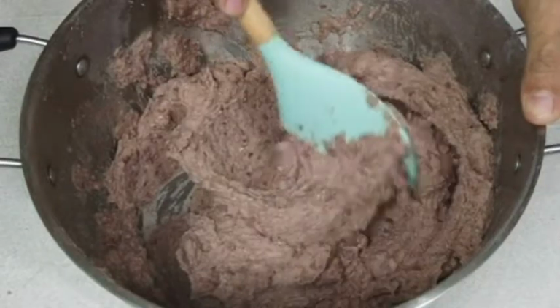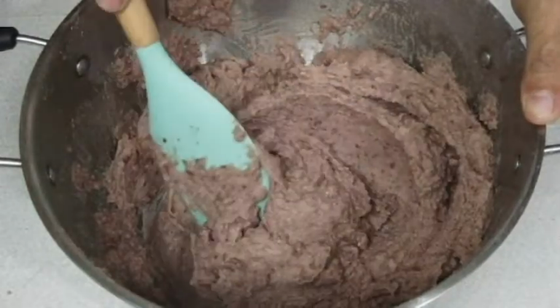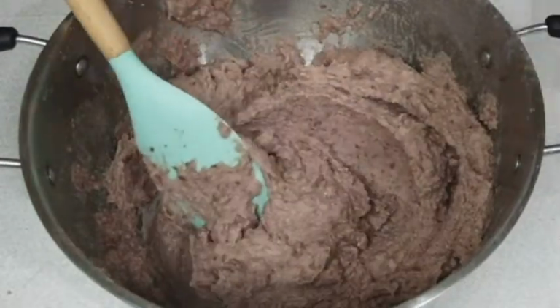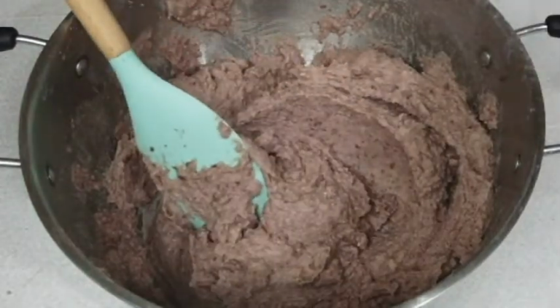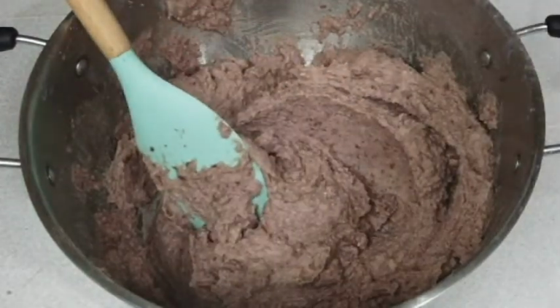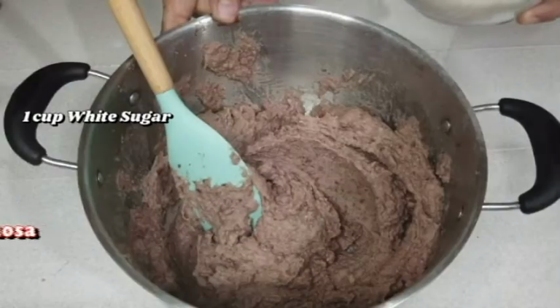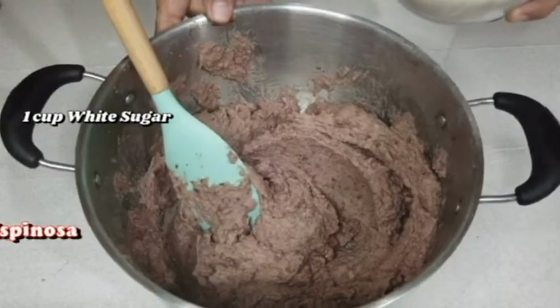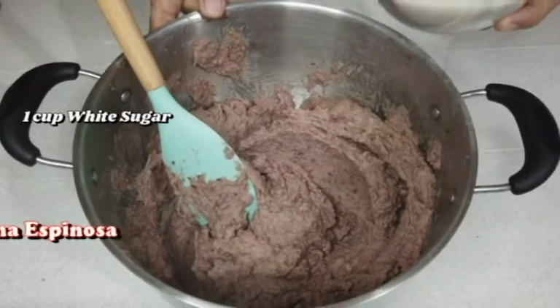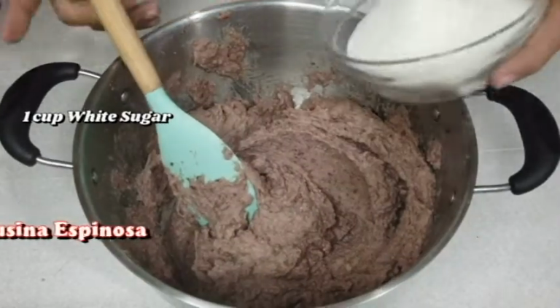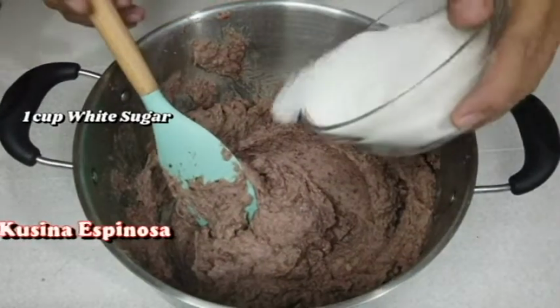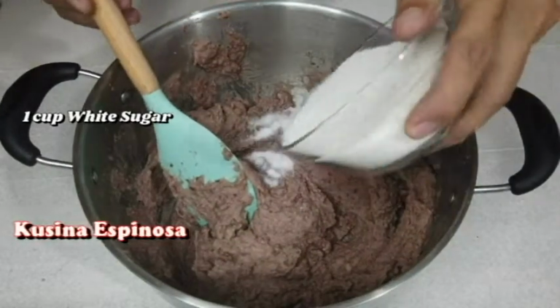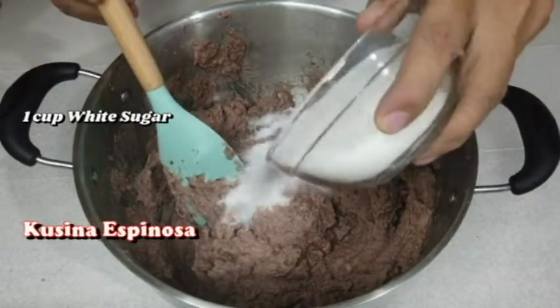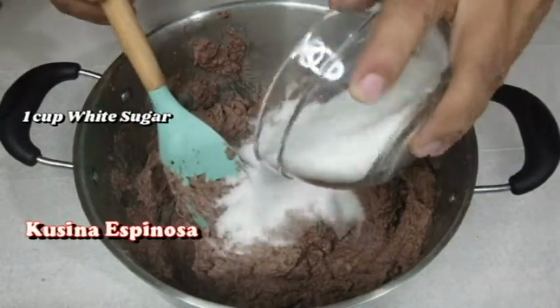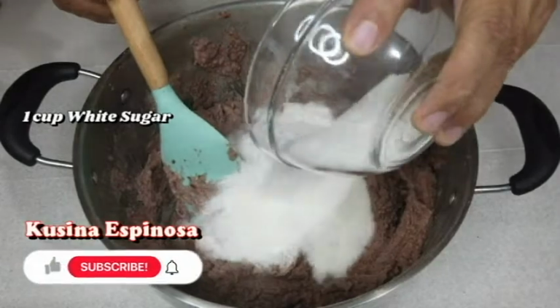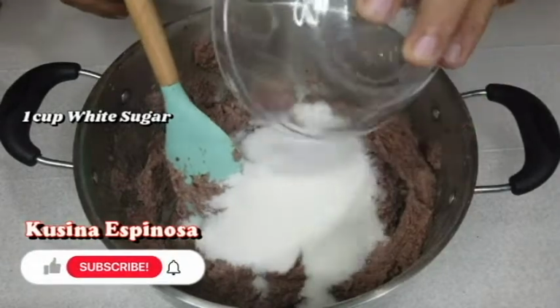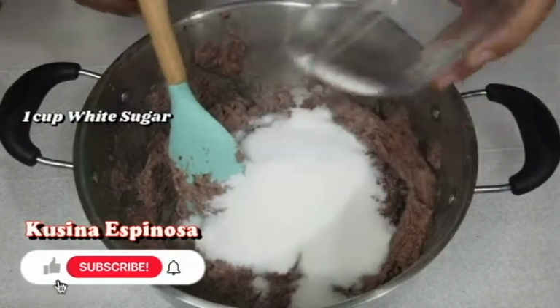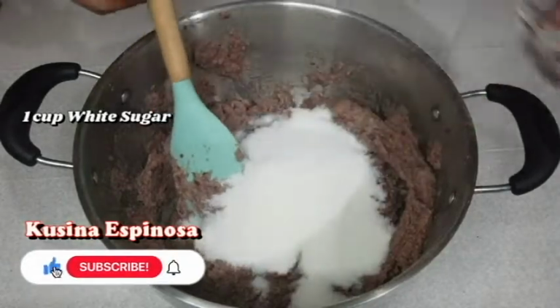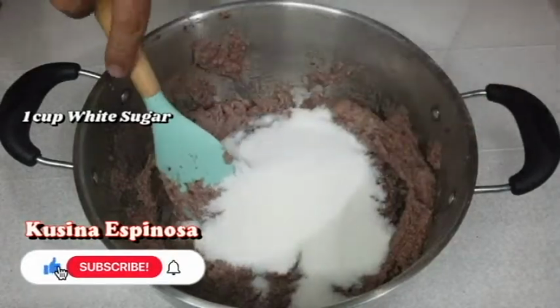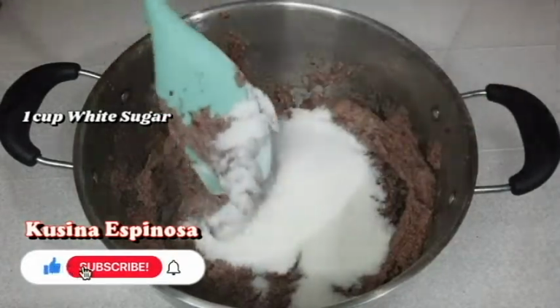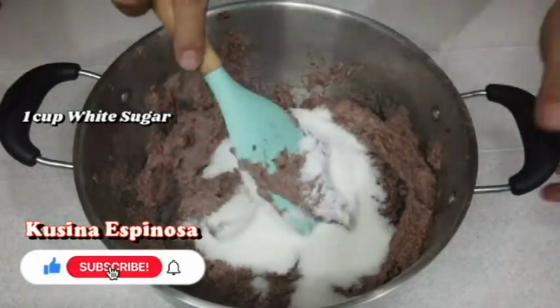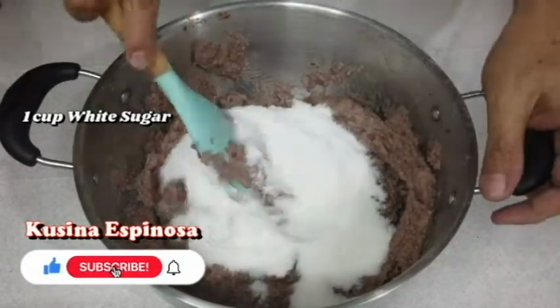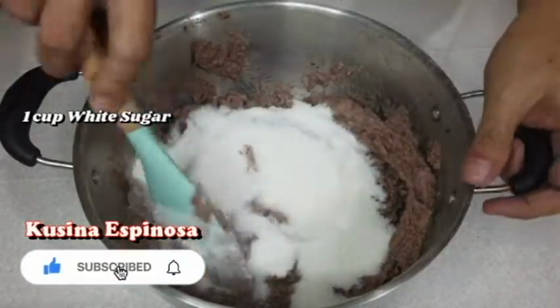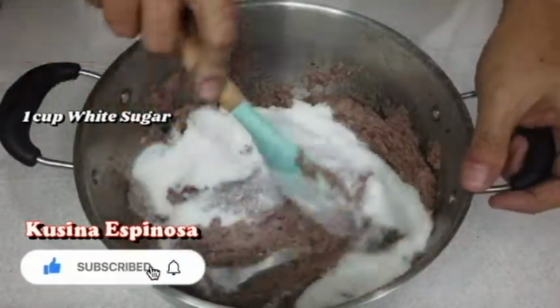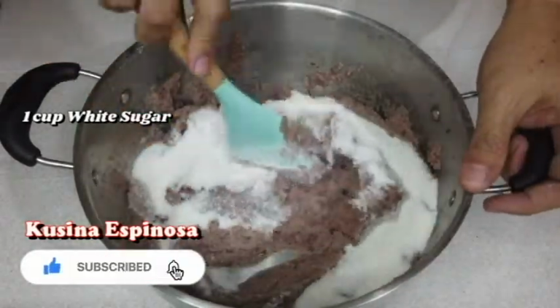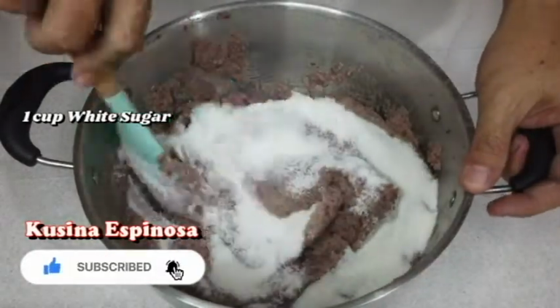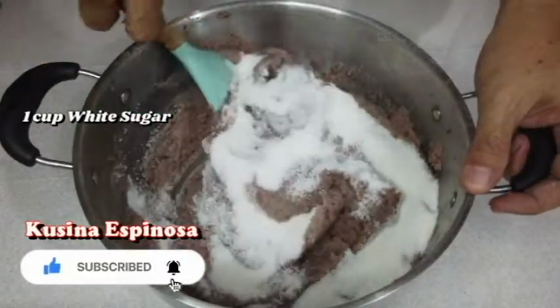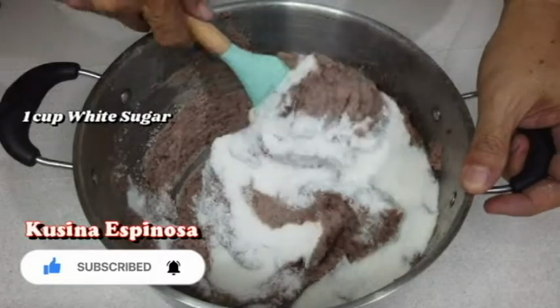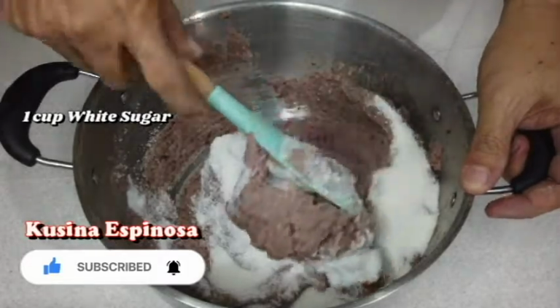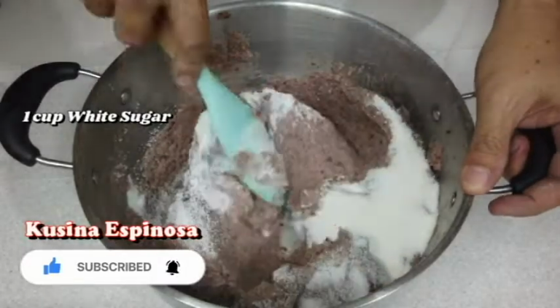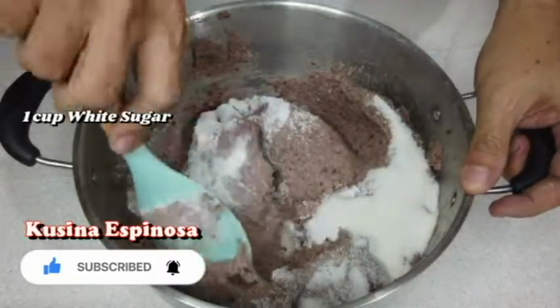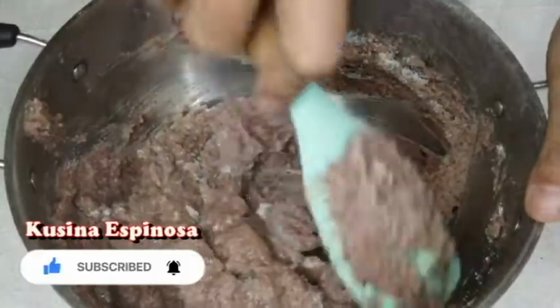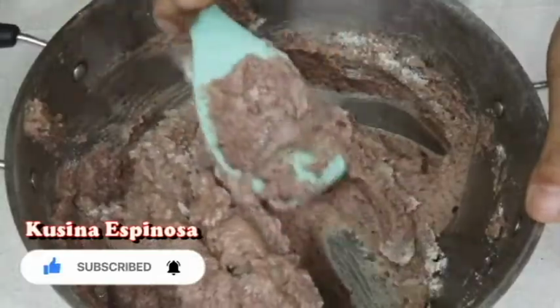Pwede na tayo maglagay ng sugar. So, one cup lang nilagay ko. Bahala na kayo kung gusto nyo yung tamisan, no? Pero para sa akin, sakto lang itong one cup. (We can now add sugar. I only added one cup. It's up to you if you want it sweeter, but for me, one cup is just right.)